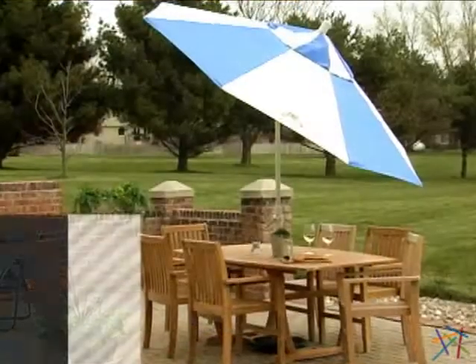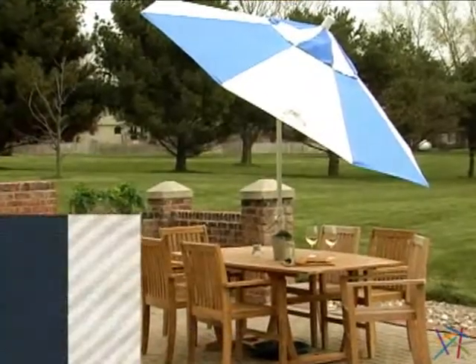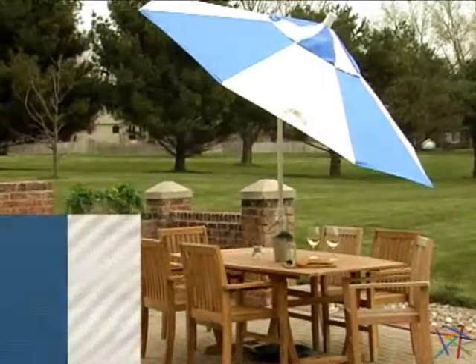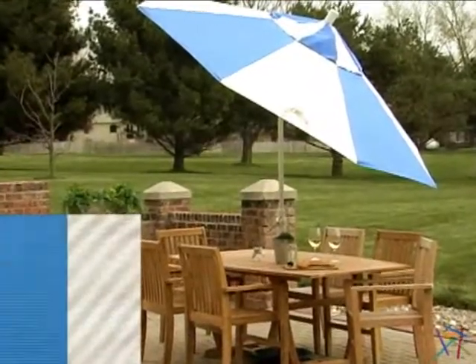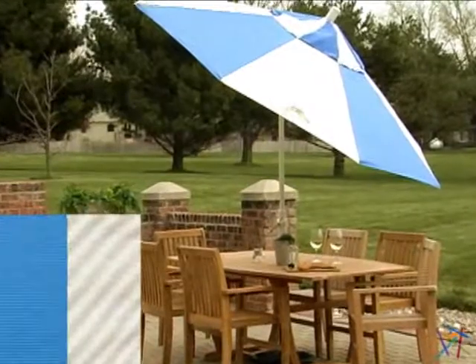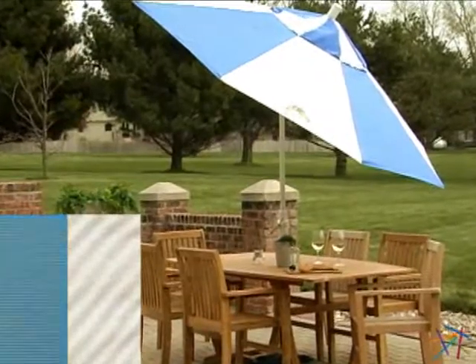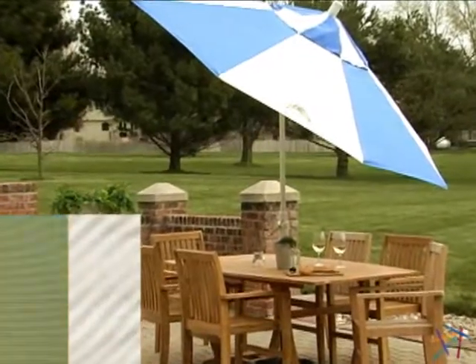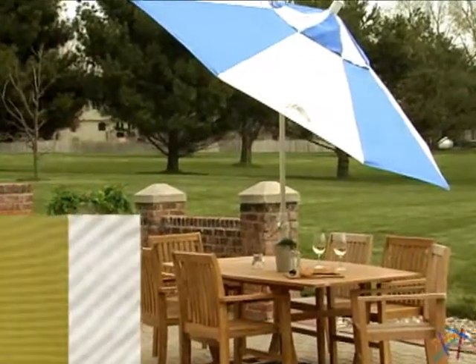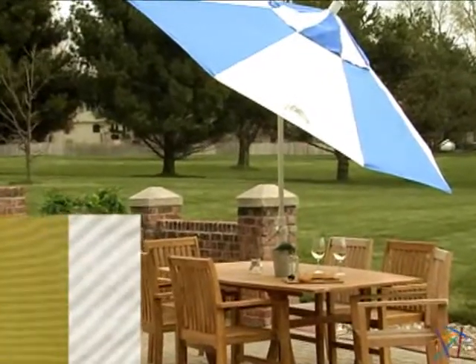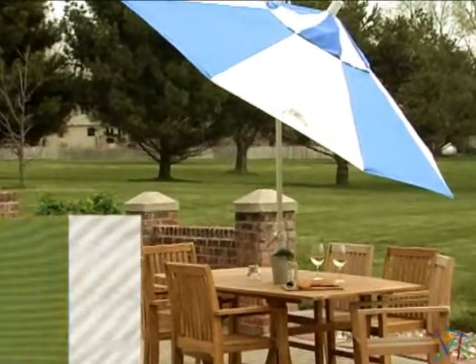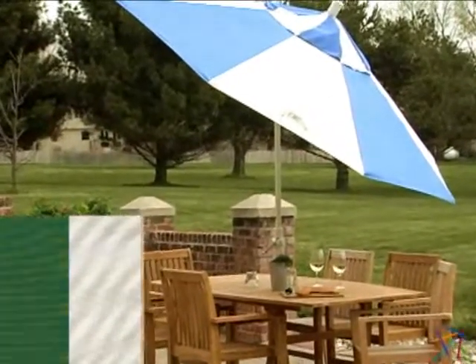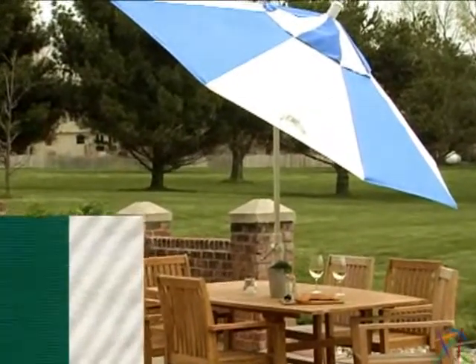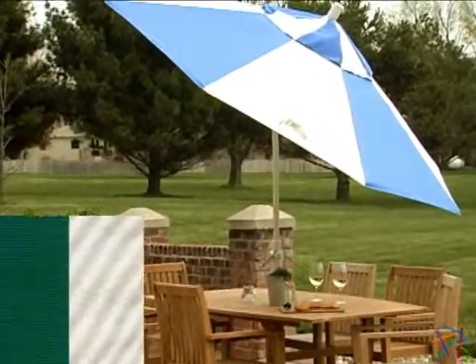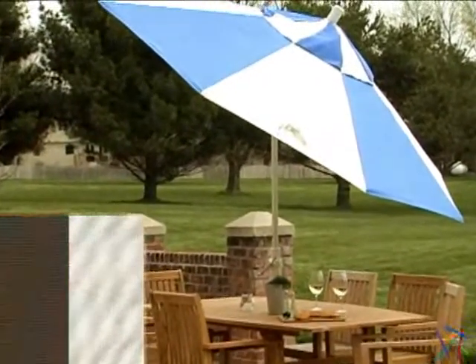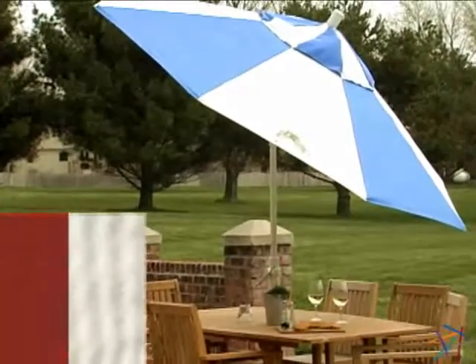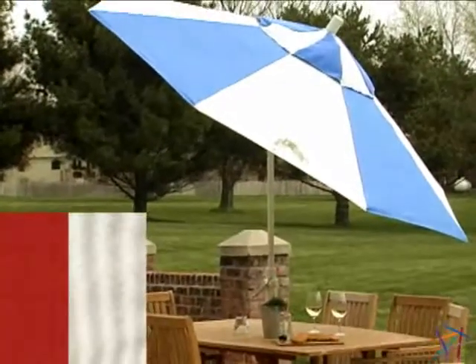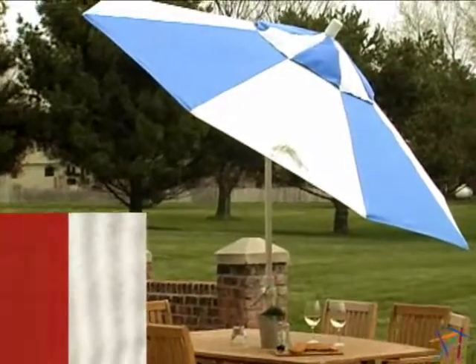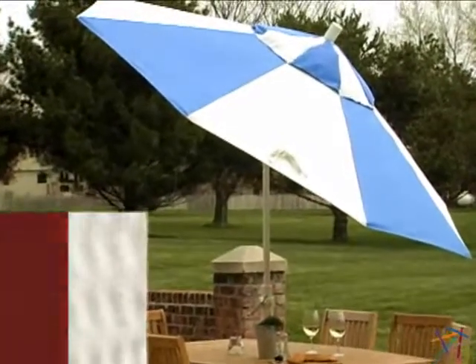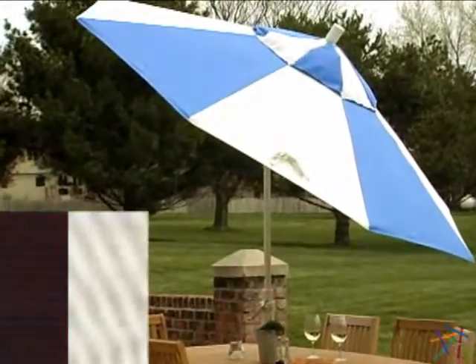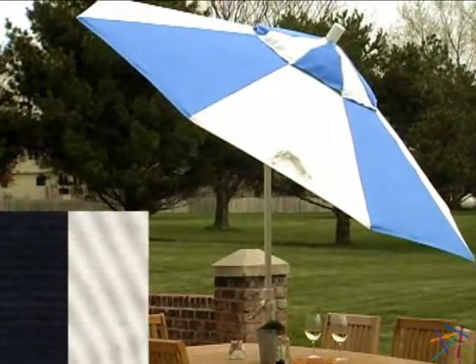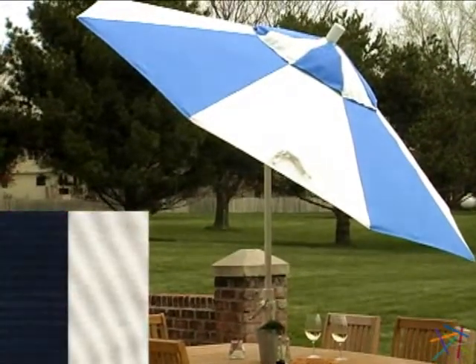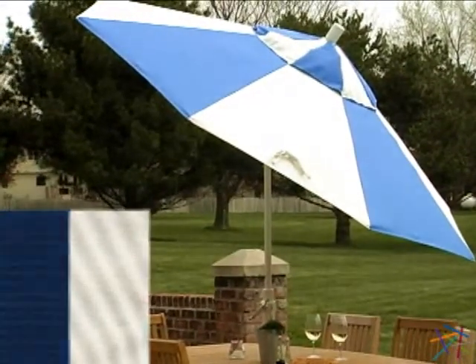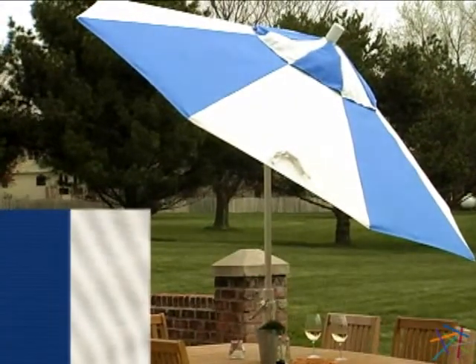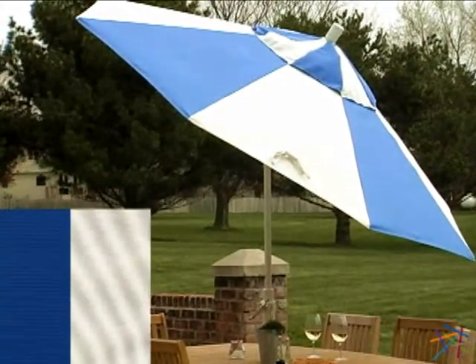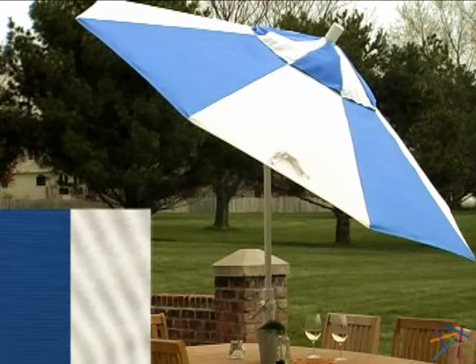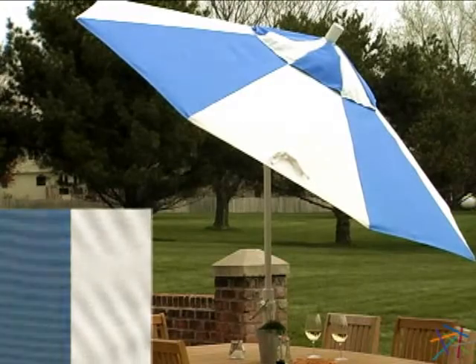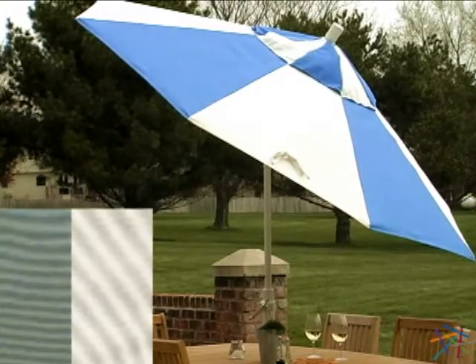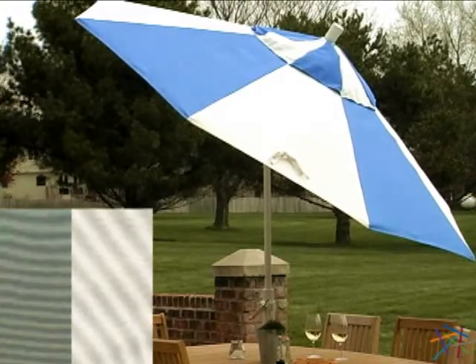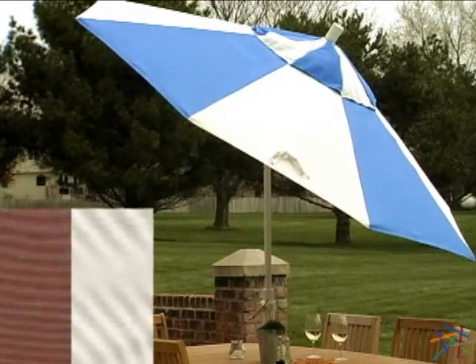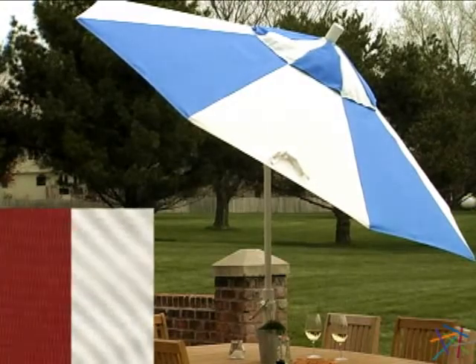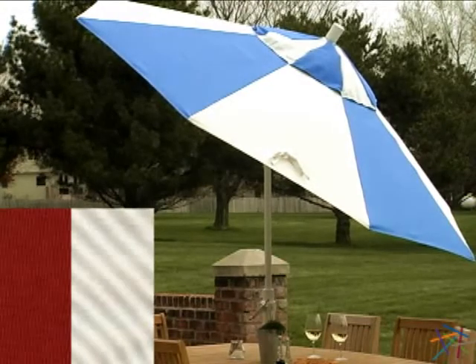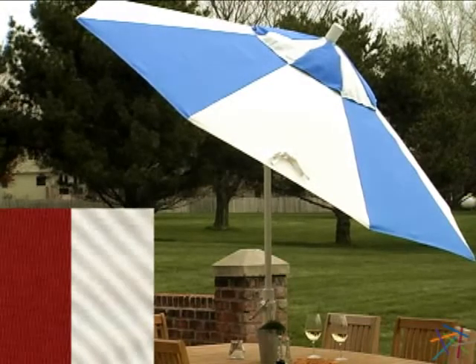Add some flair poolside with the alternating panel designer shade options. Pair the neutral fabric with your choice of up to 9 vibrant colors.